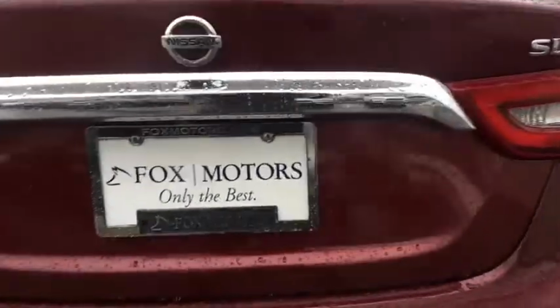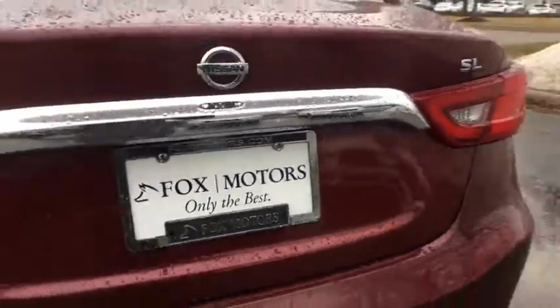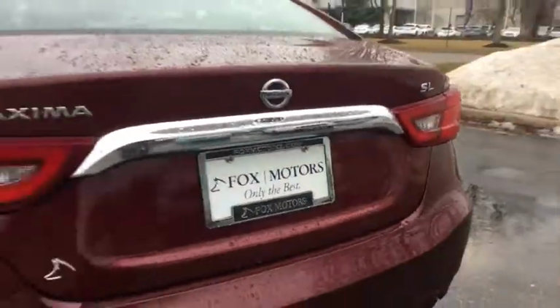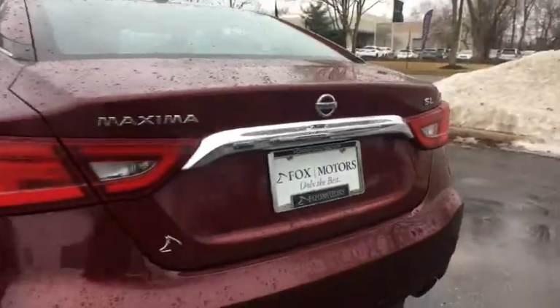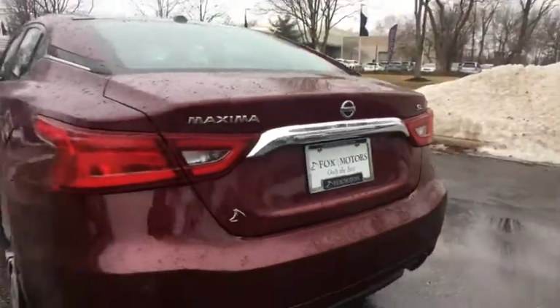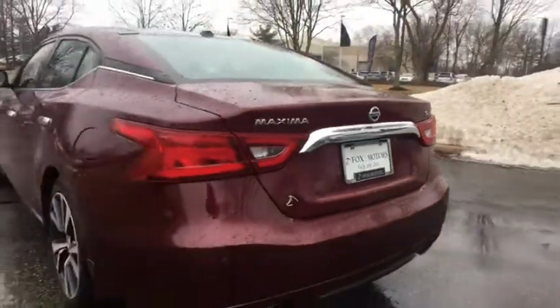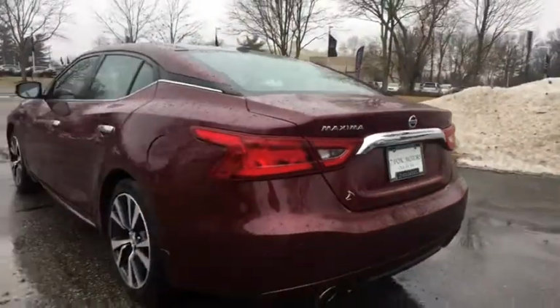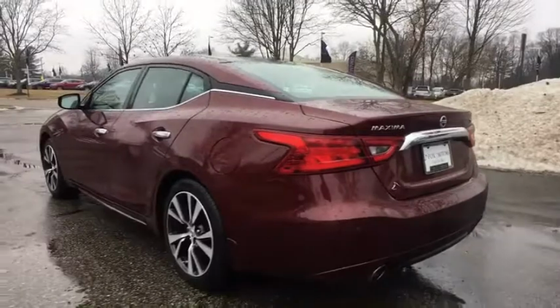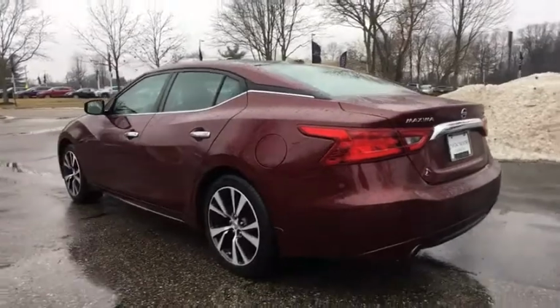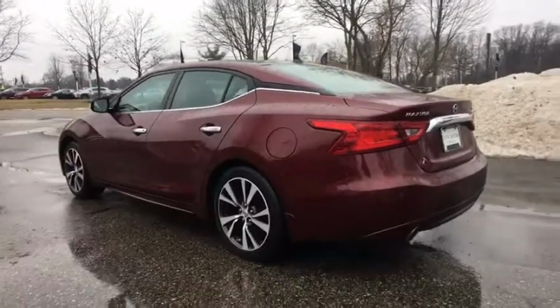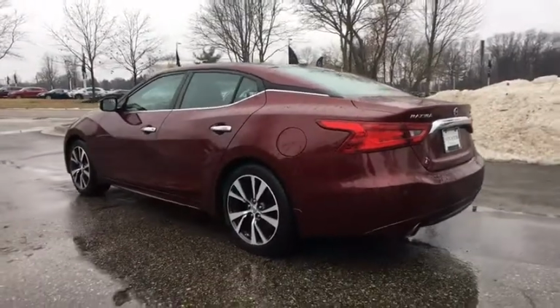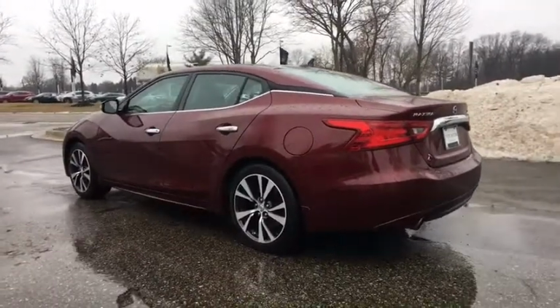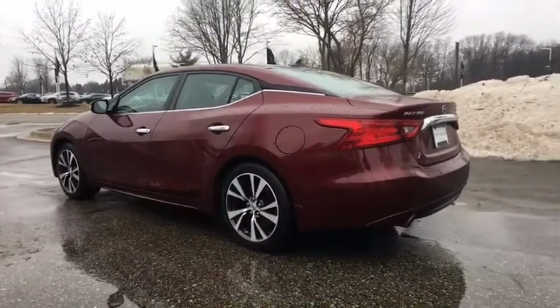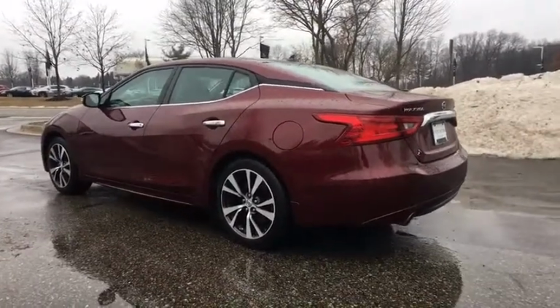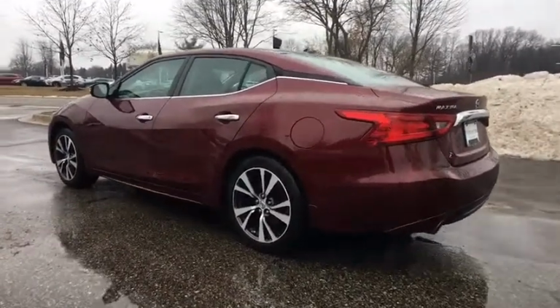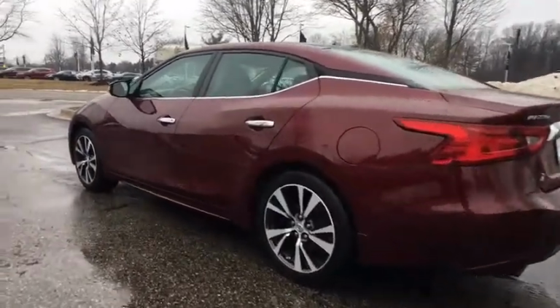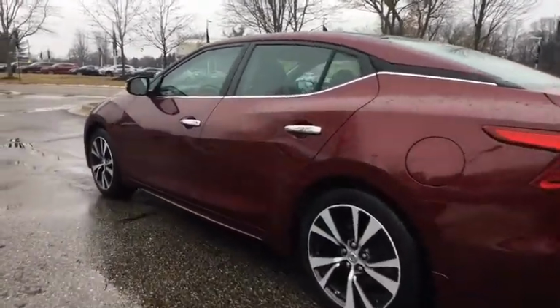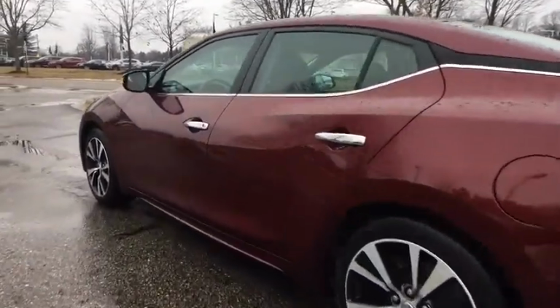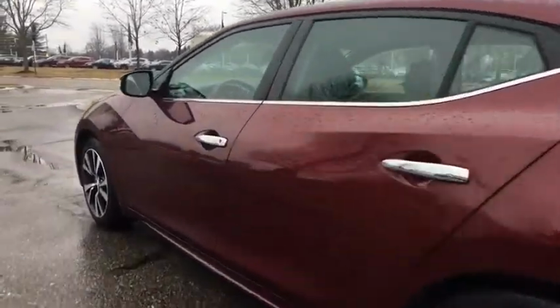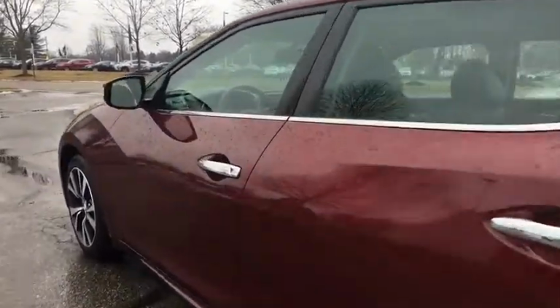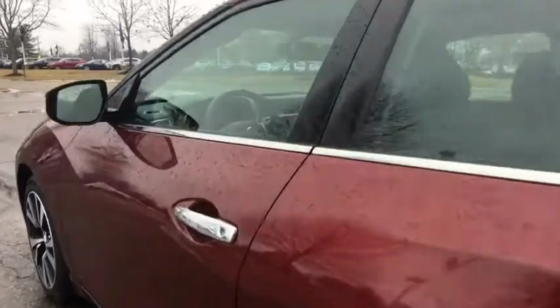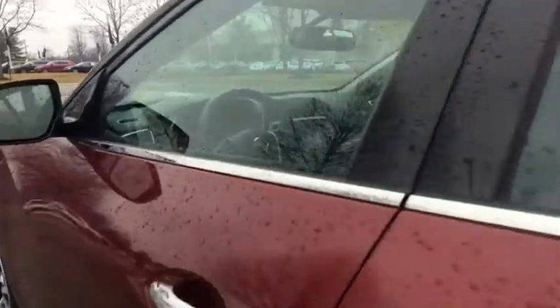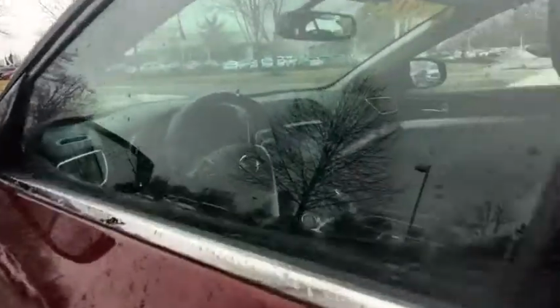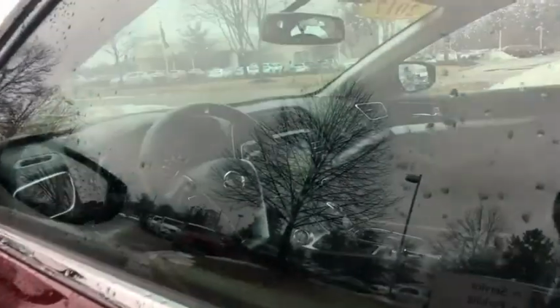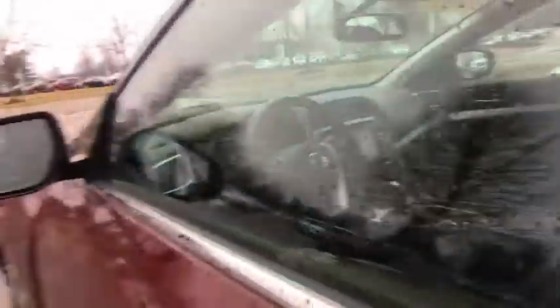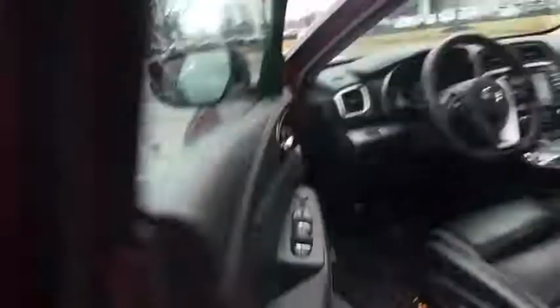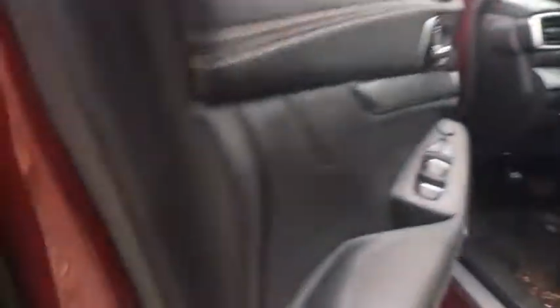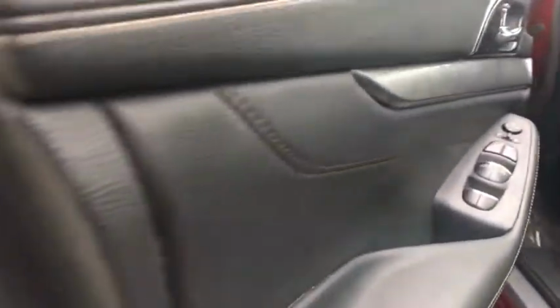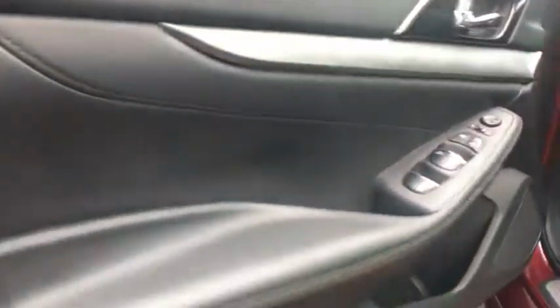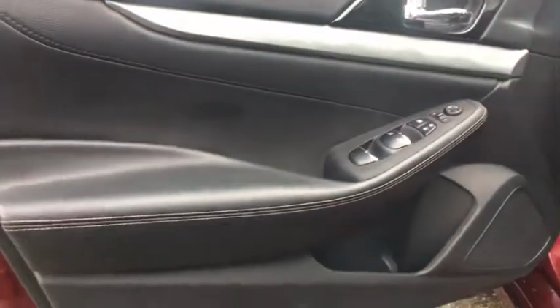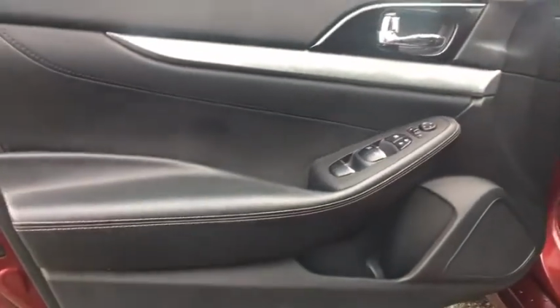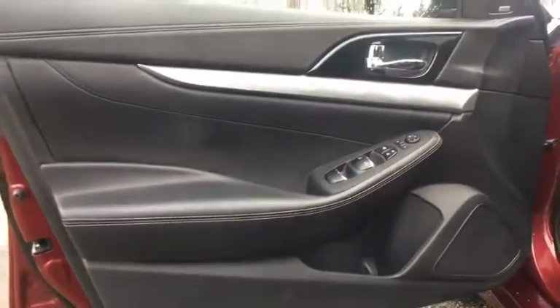Stability control, traction control, navigation system, remote engine start, keyless entry, power passenger seat, steering wheel audio controls, anti-lock braking system, backup camera.